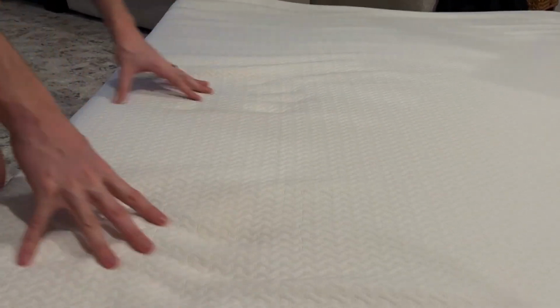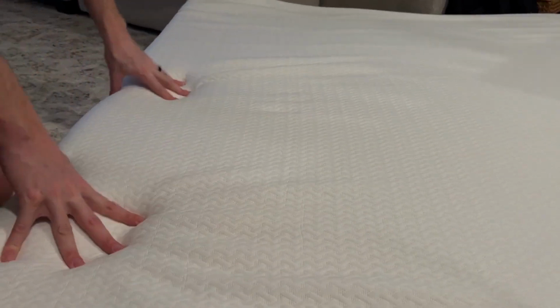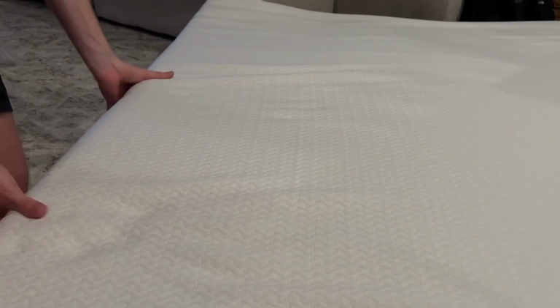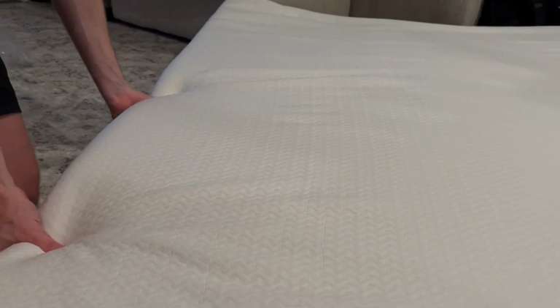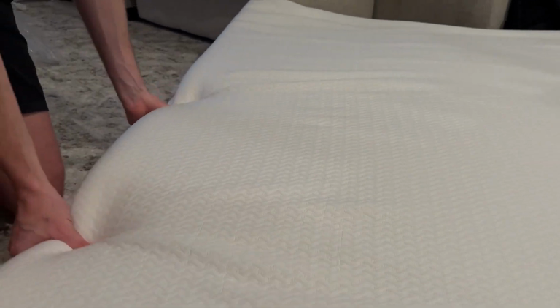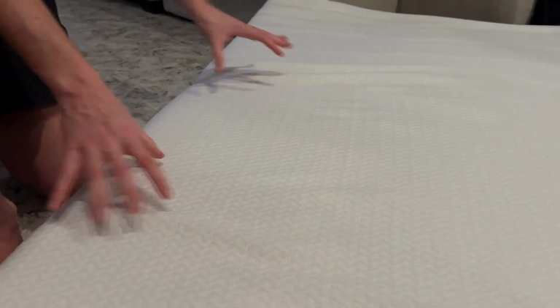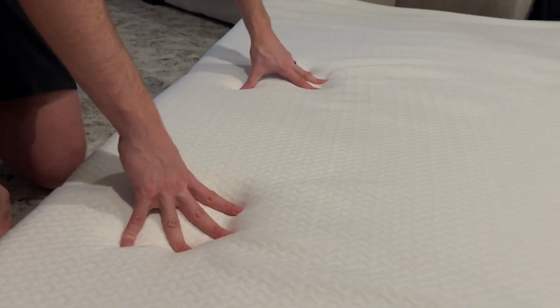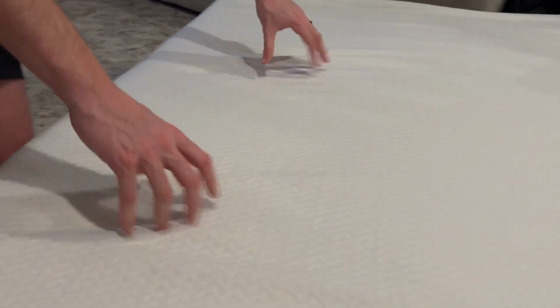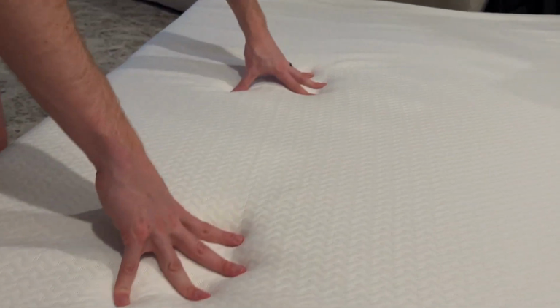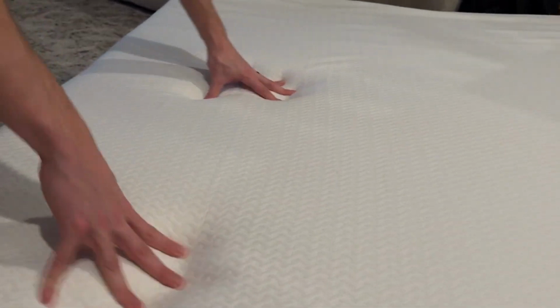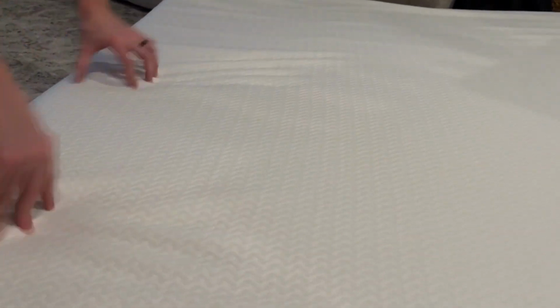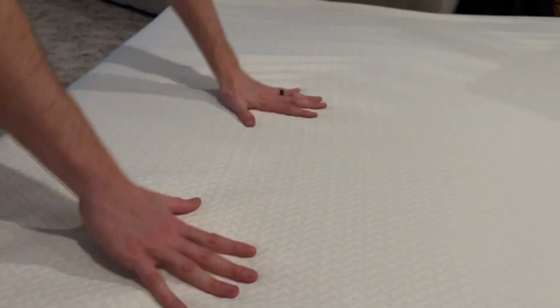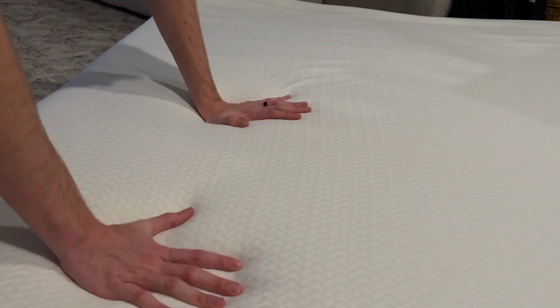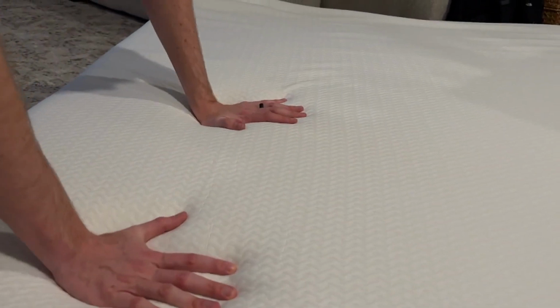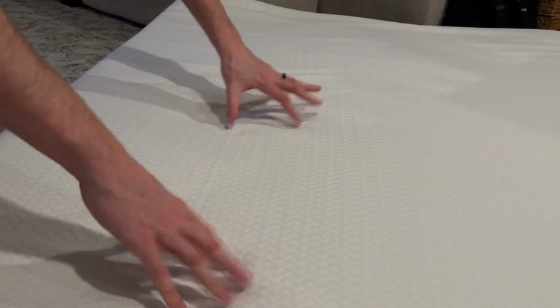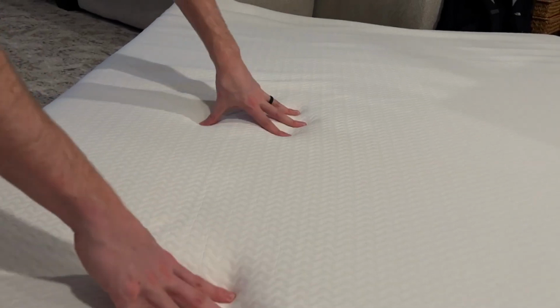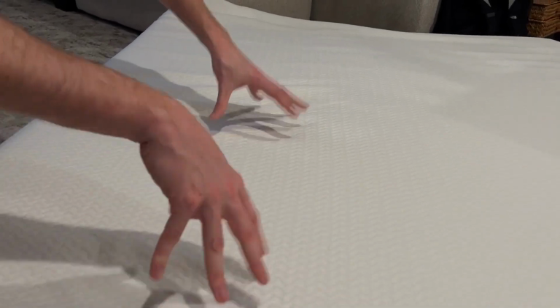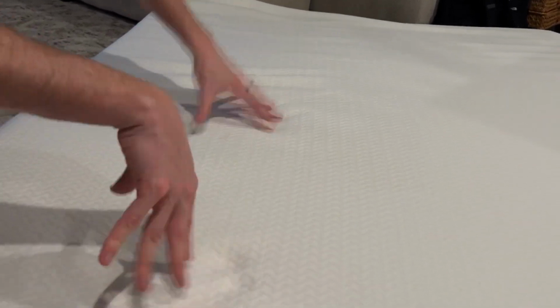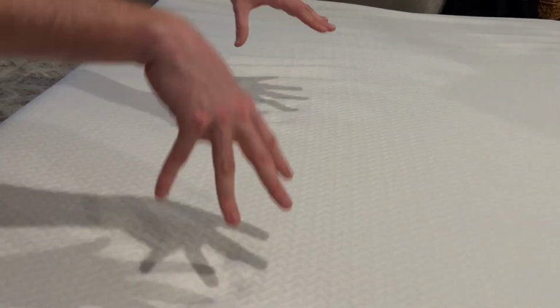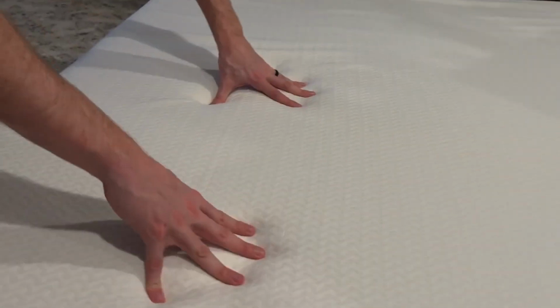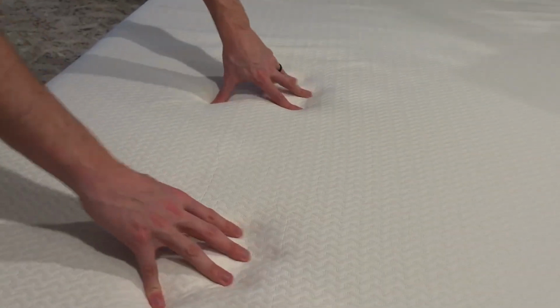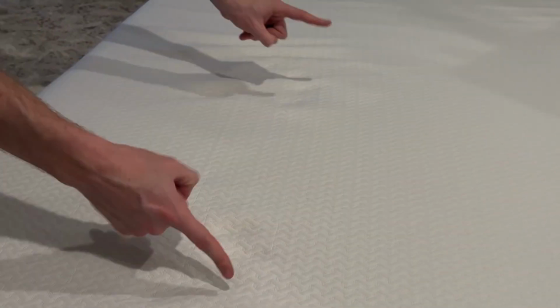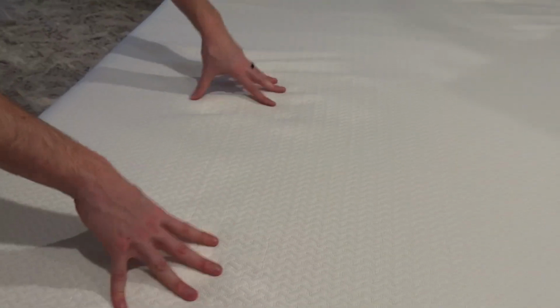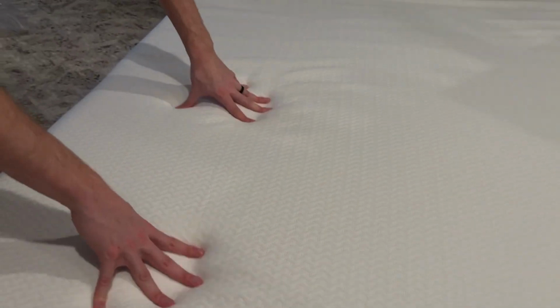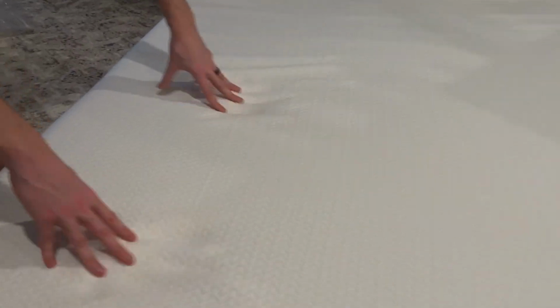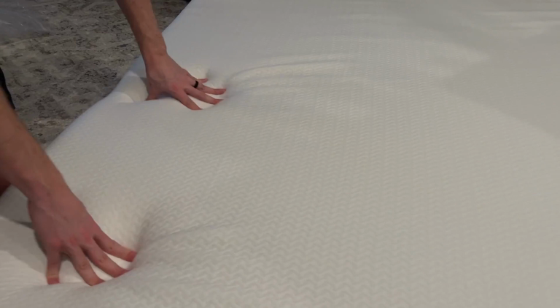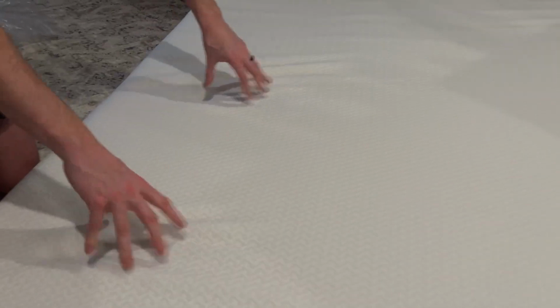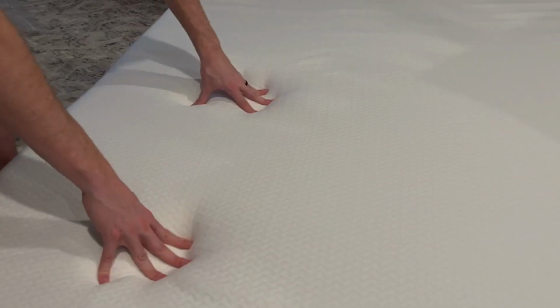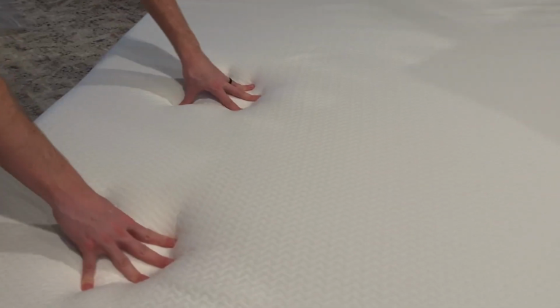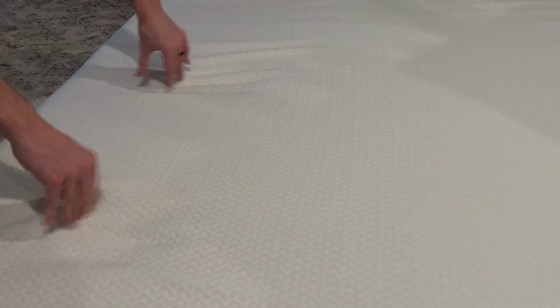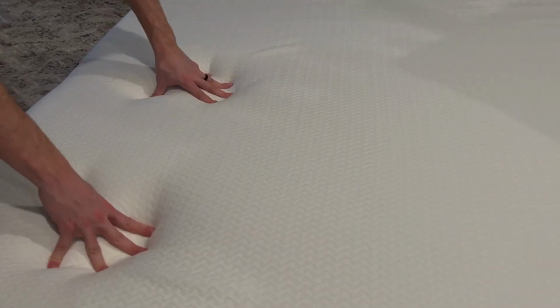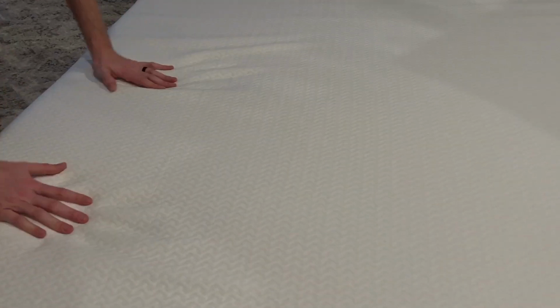I can tell that it hasn't even fully aired out yet after being sealed up. But this is a very positive sign. So if you buy this and you need to sleep on it the same night, it's going to happen — because this thing will probably air out in the next 5 to 10 minutes, I would assume.